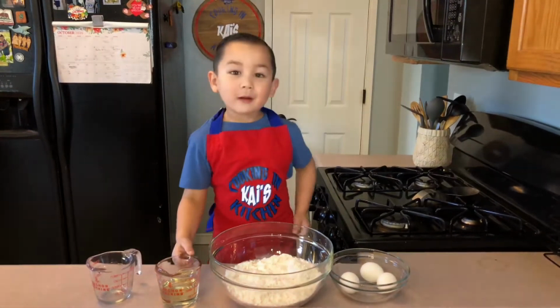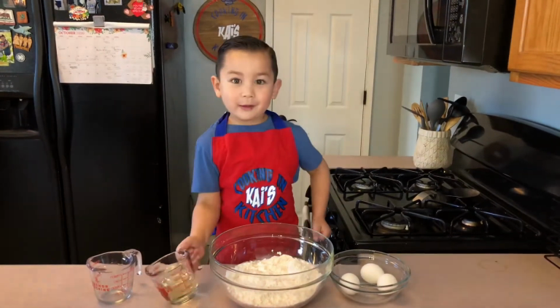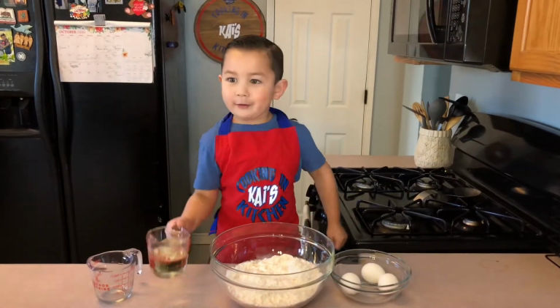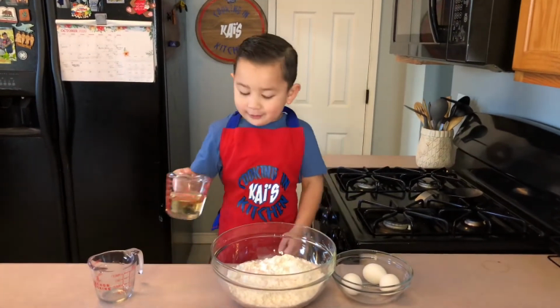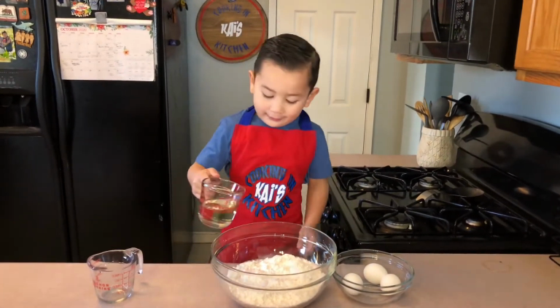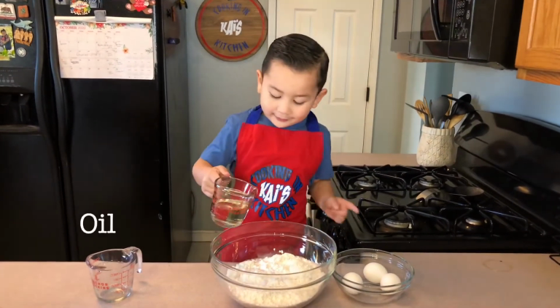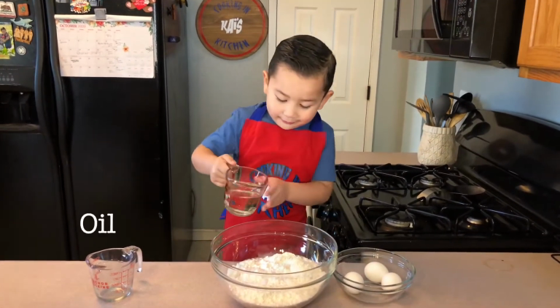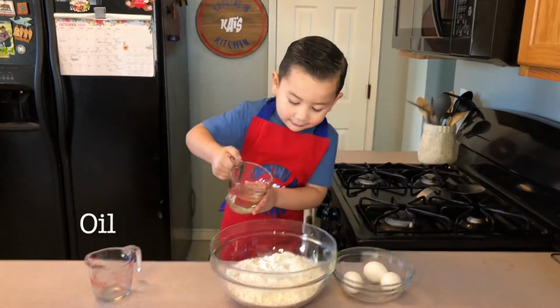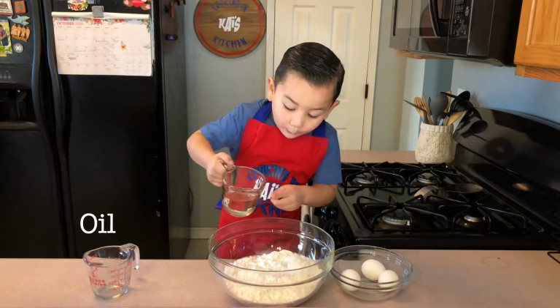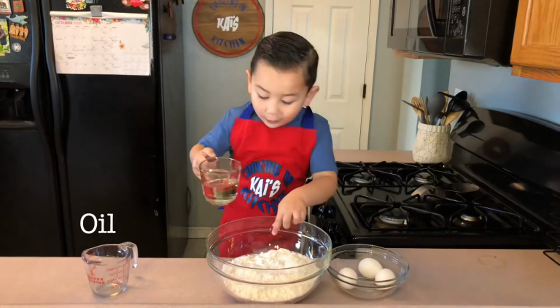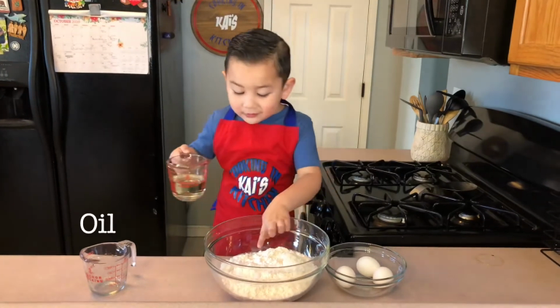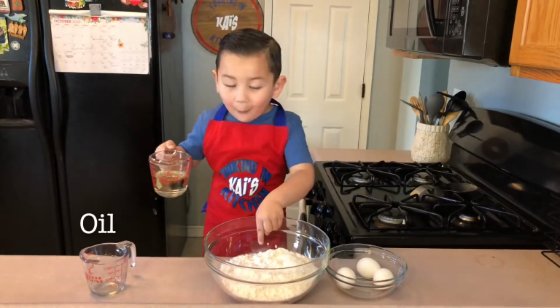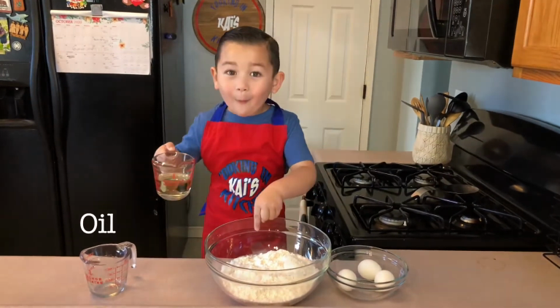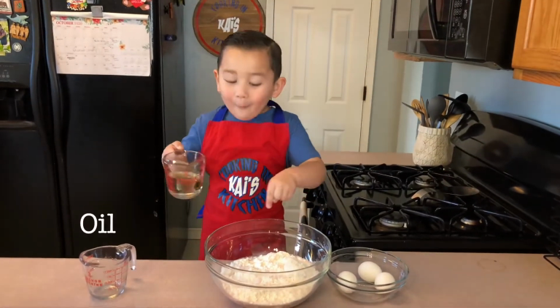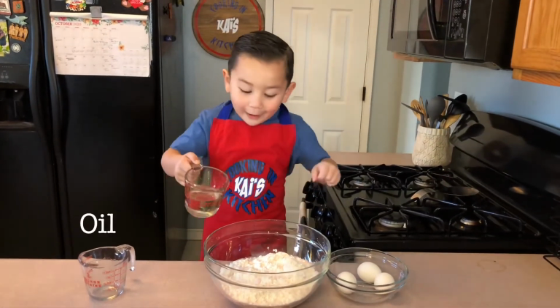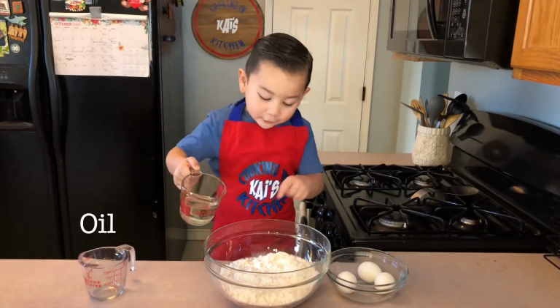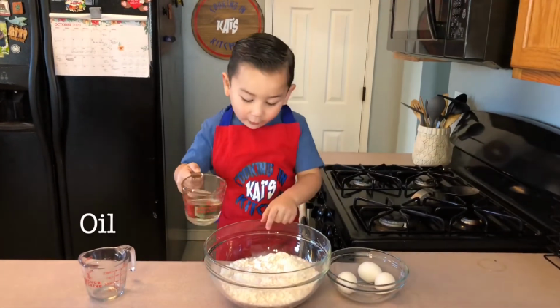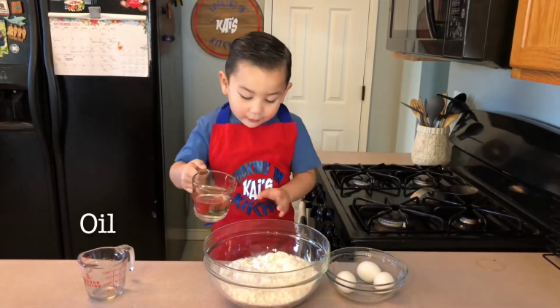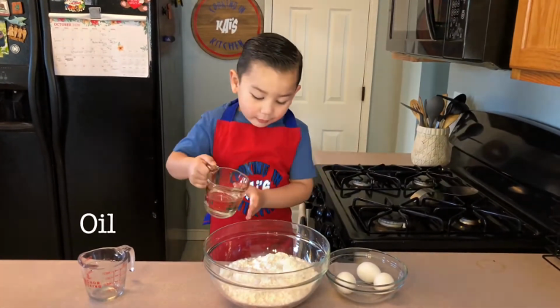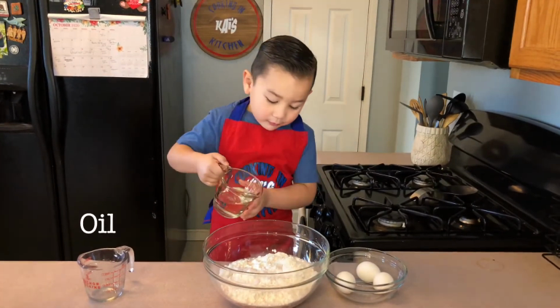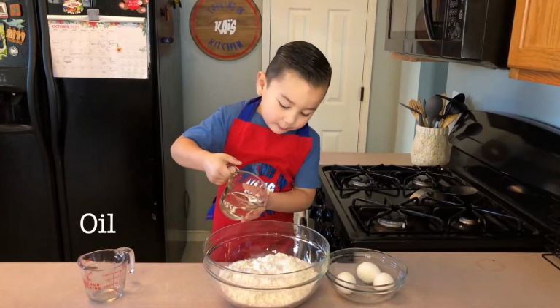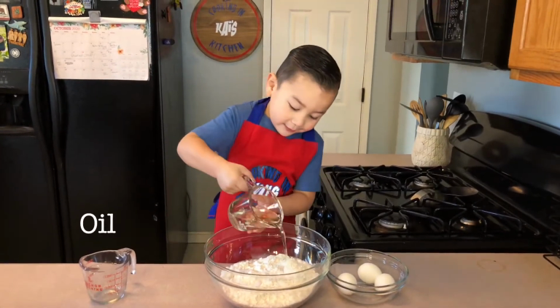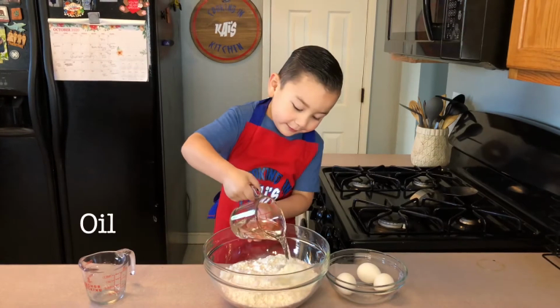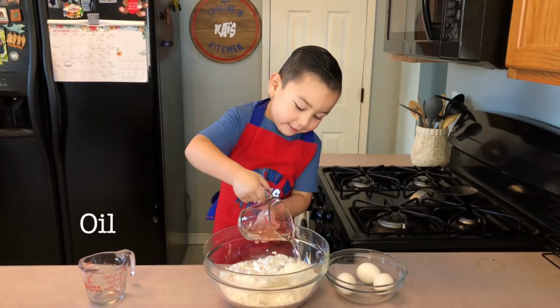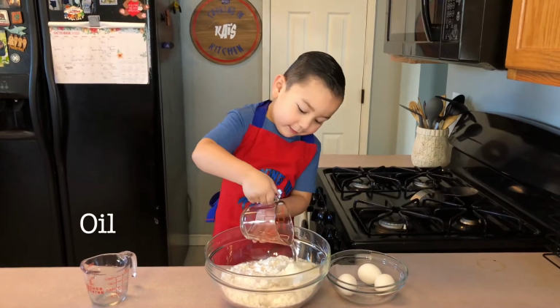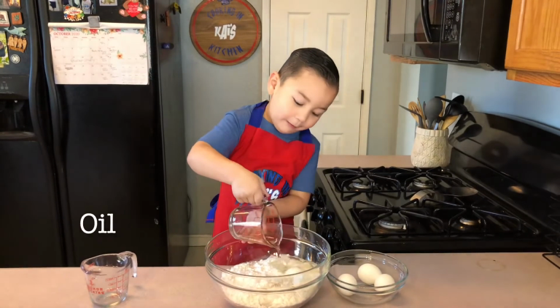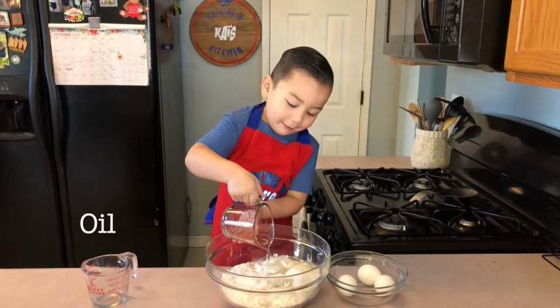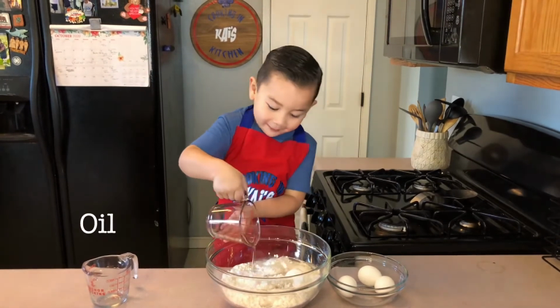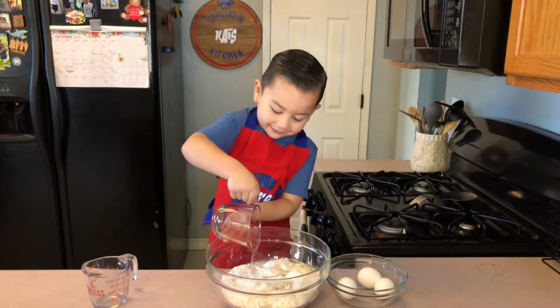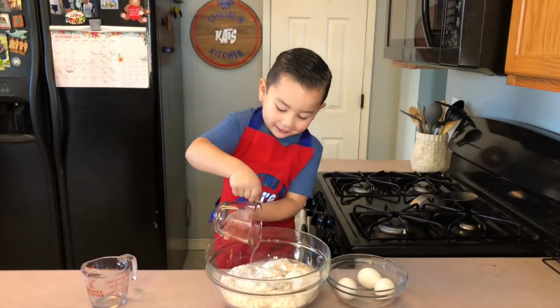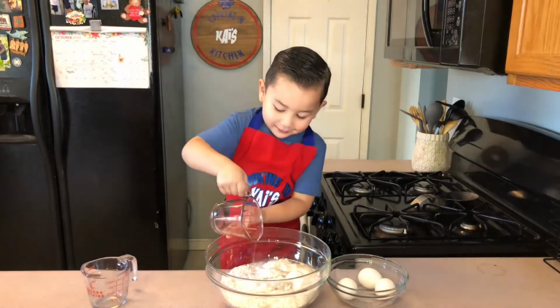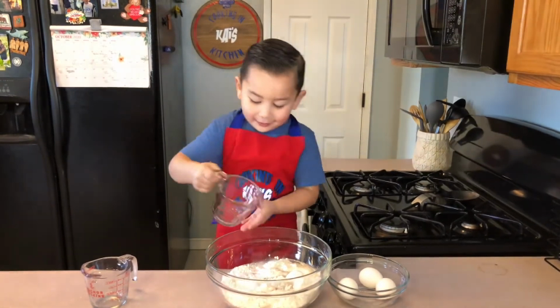Let's see what it looks like. I think it looks like... I just saw pink. Oh no, it looks like yellow.